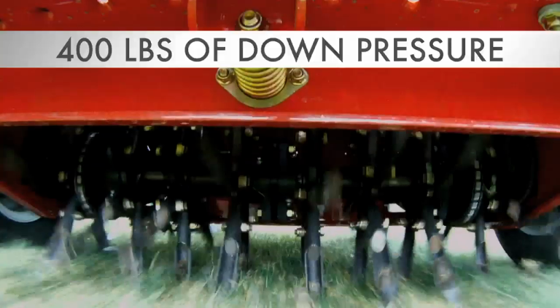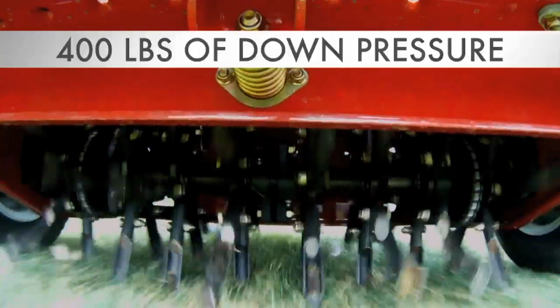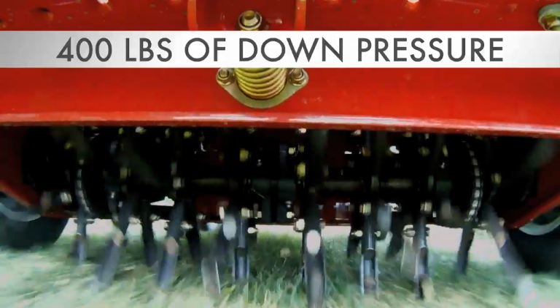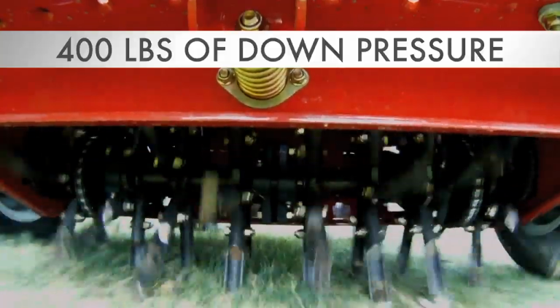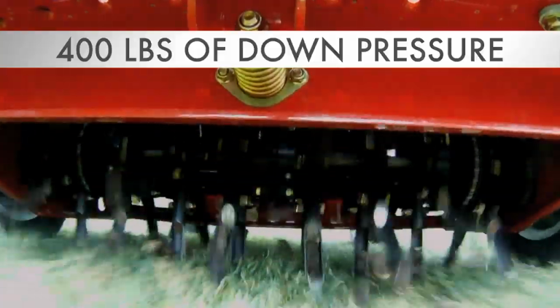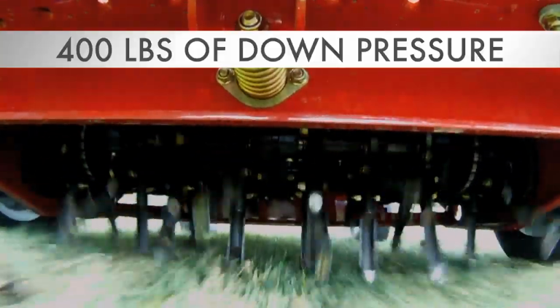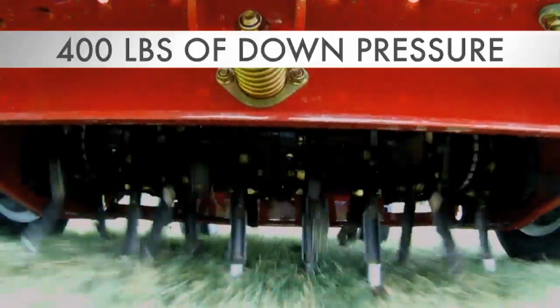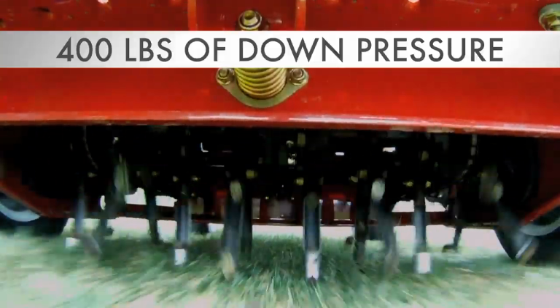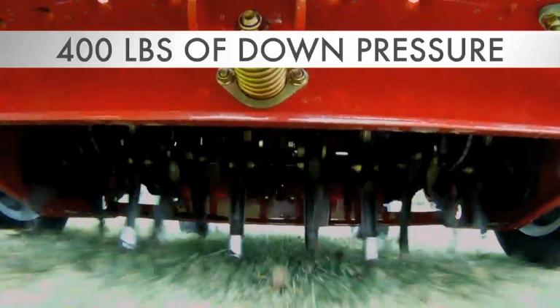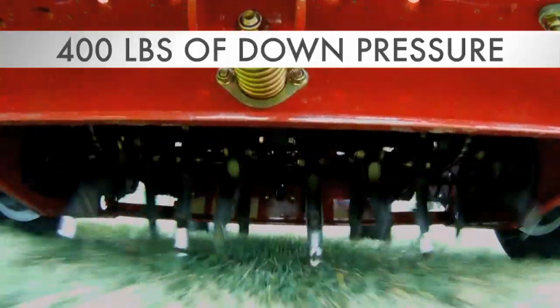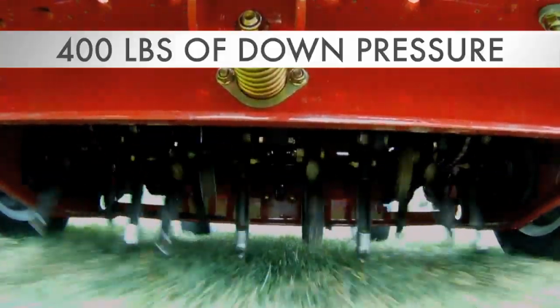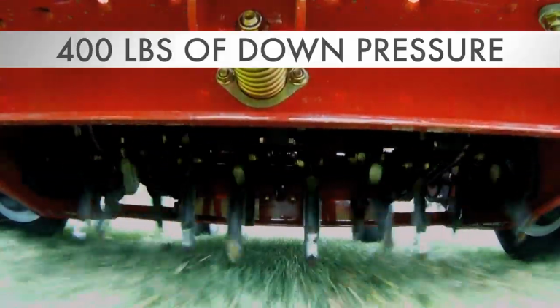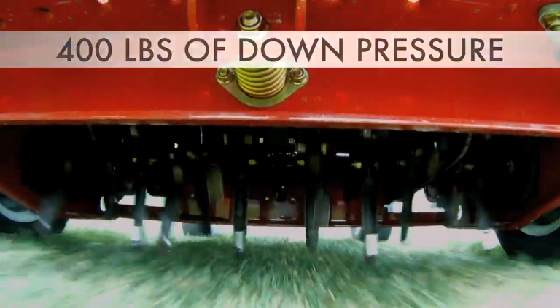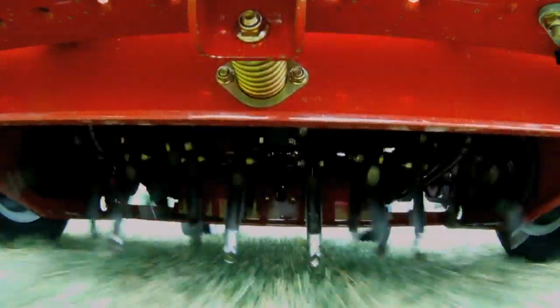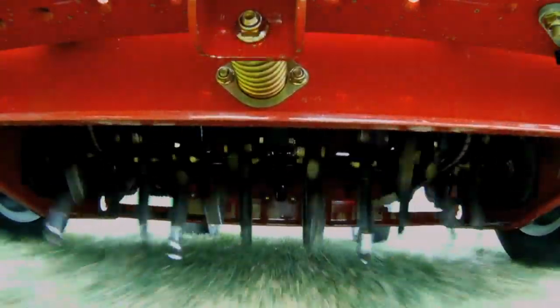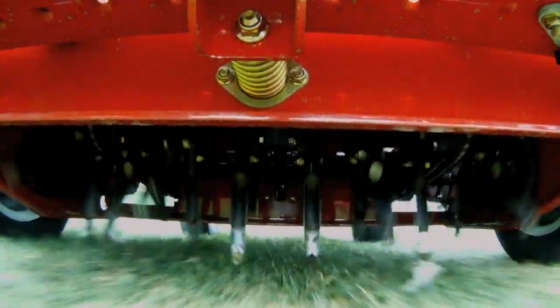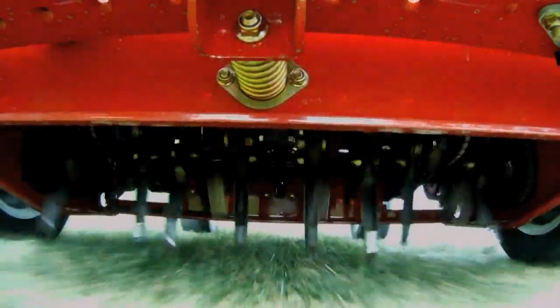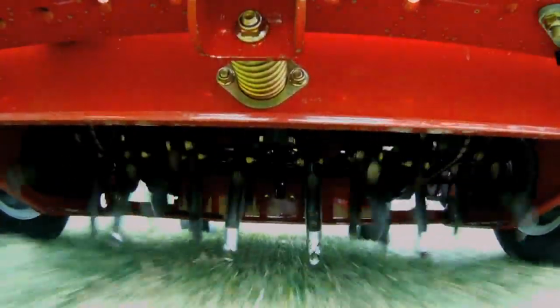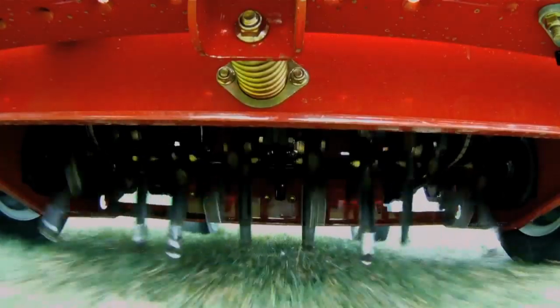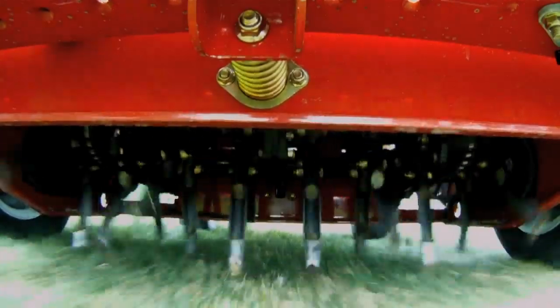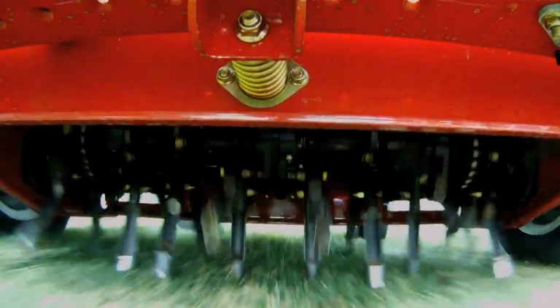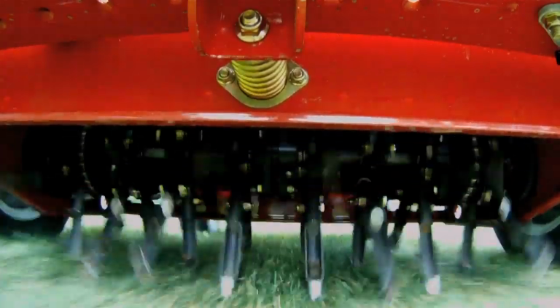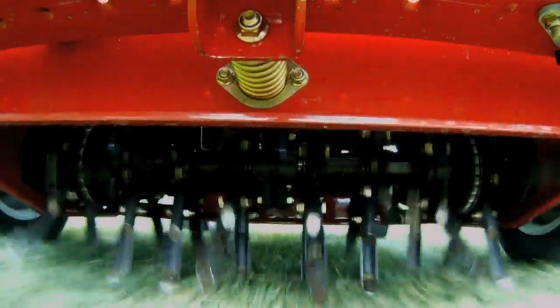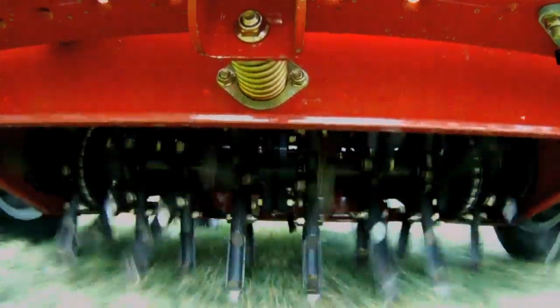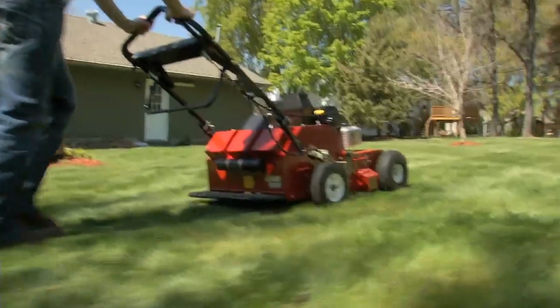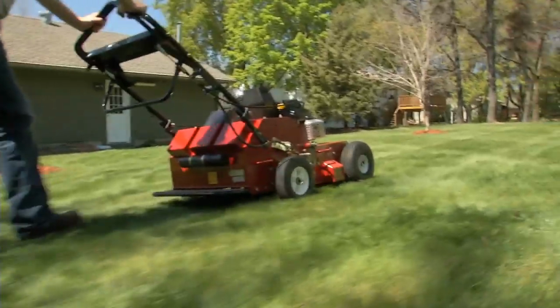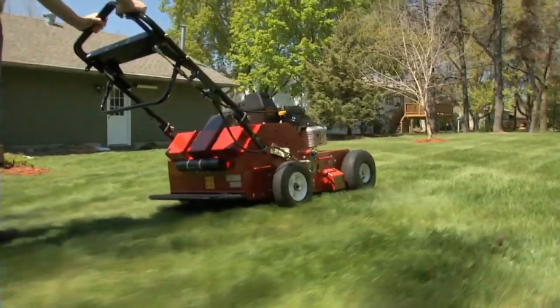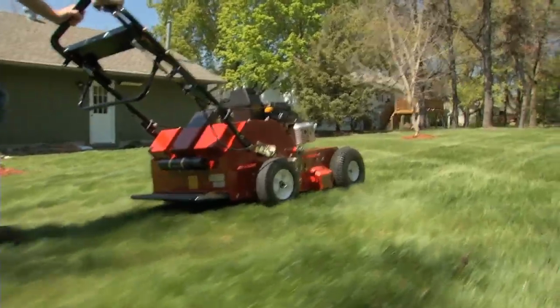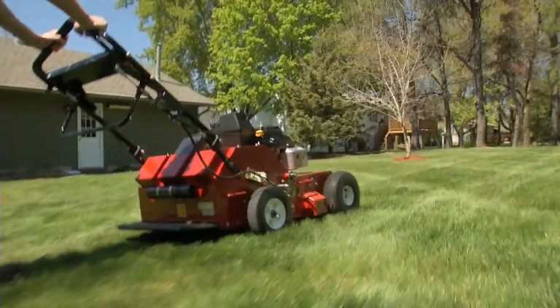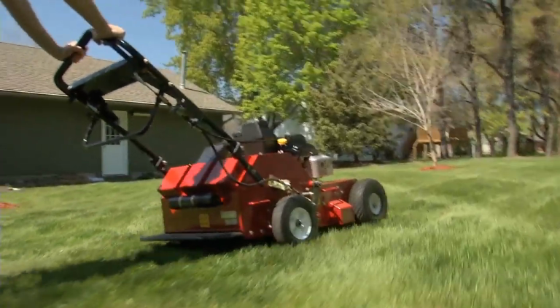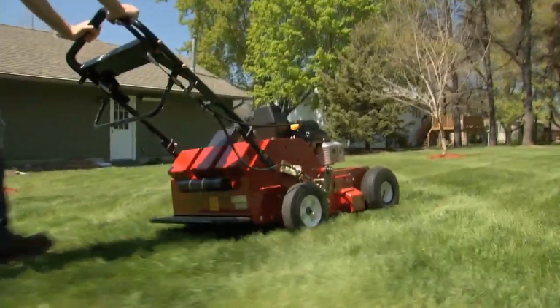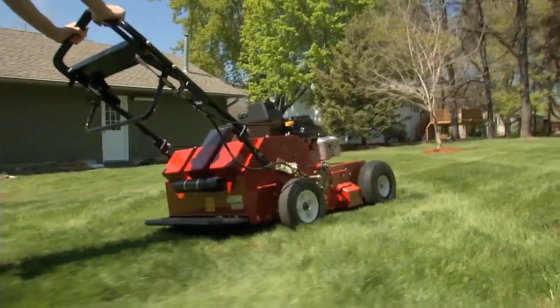With 400 pounds of down pressure over 36 tines, it pulls more quality plugs than anything else in its class, while covering almost an acre per hour.